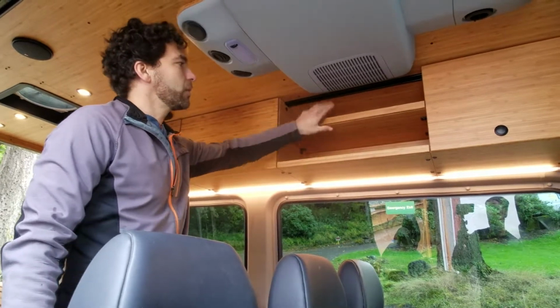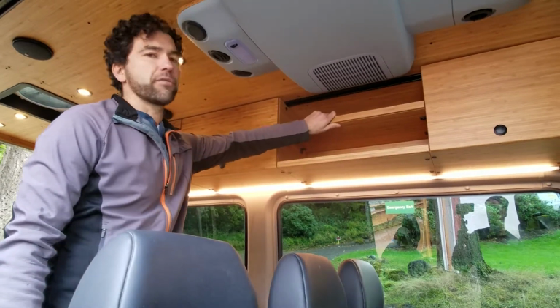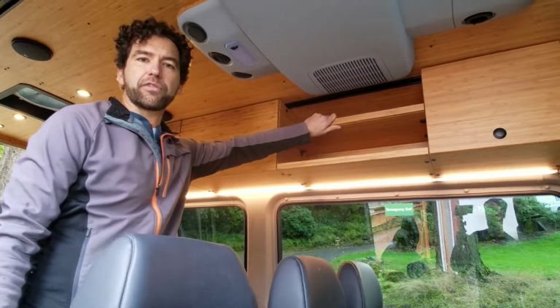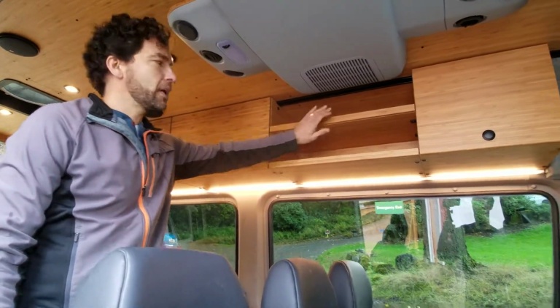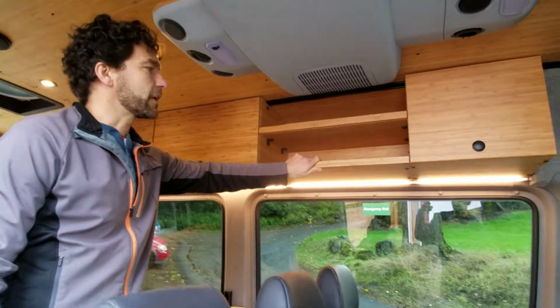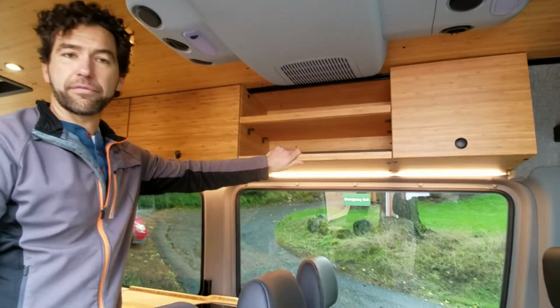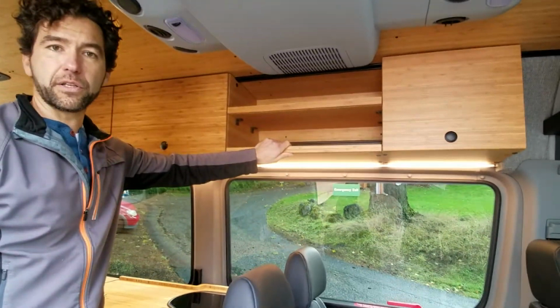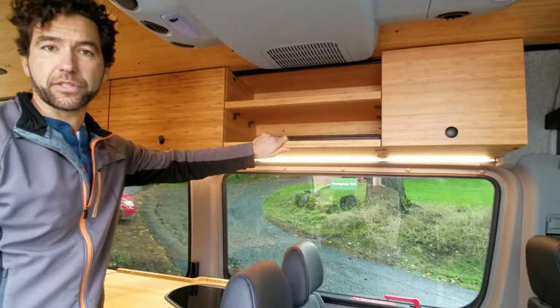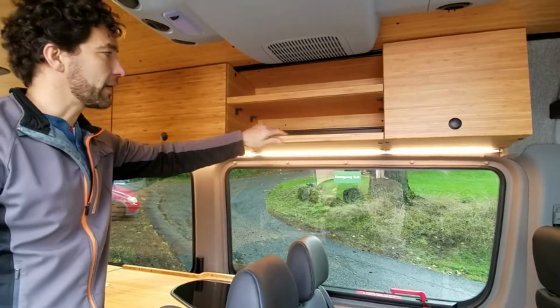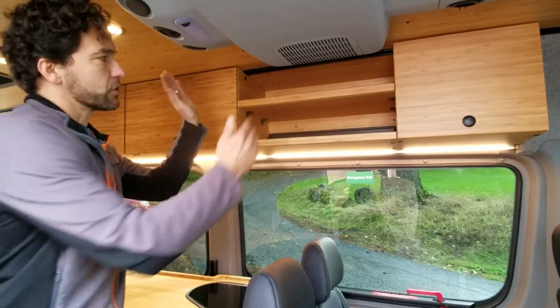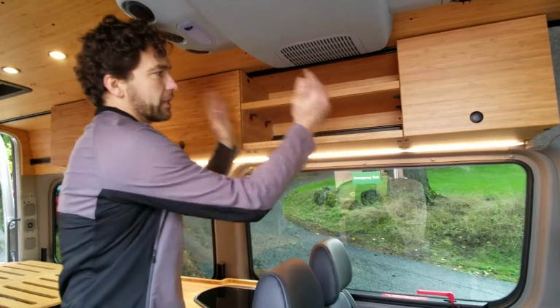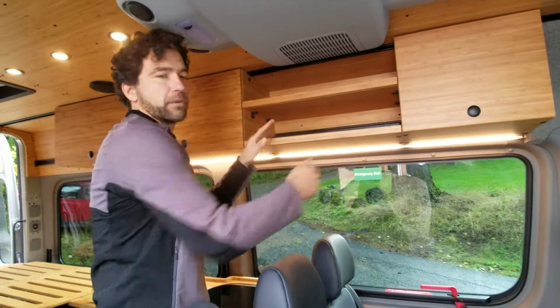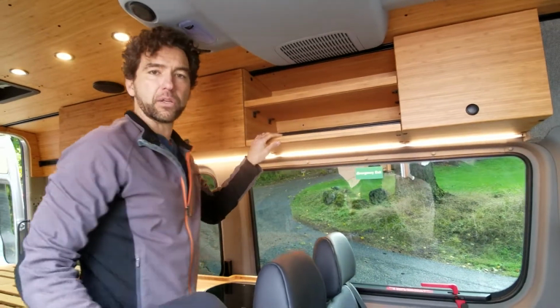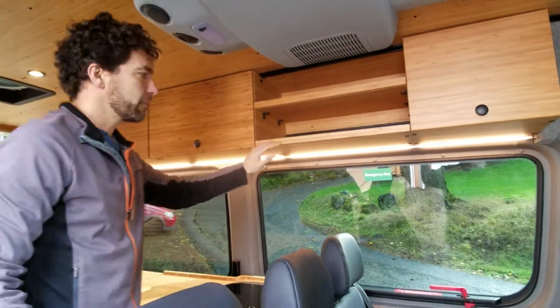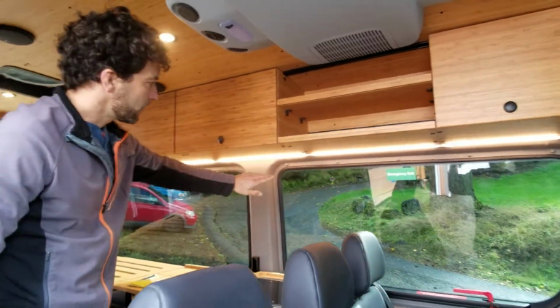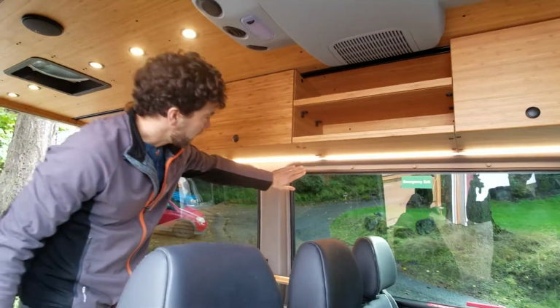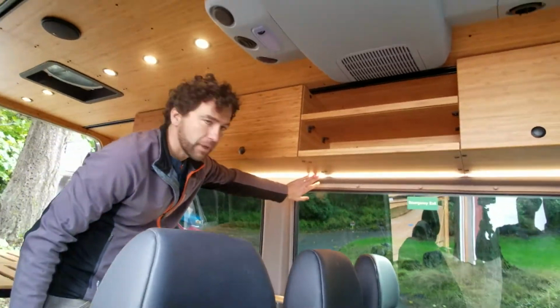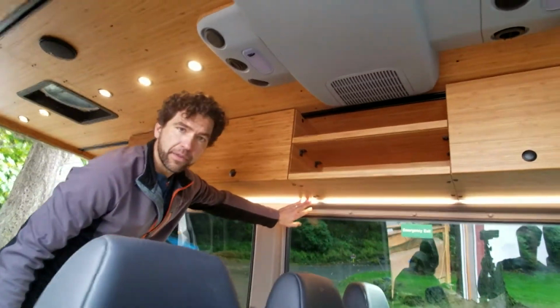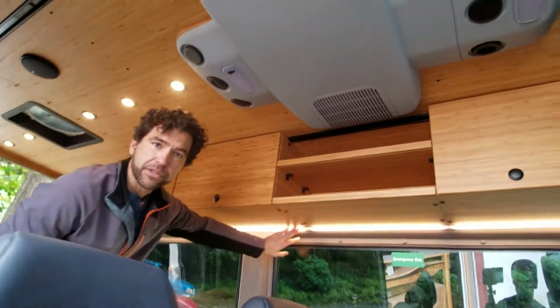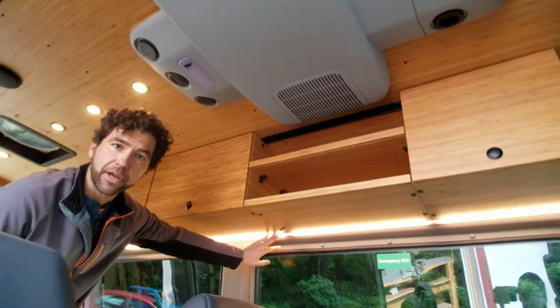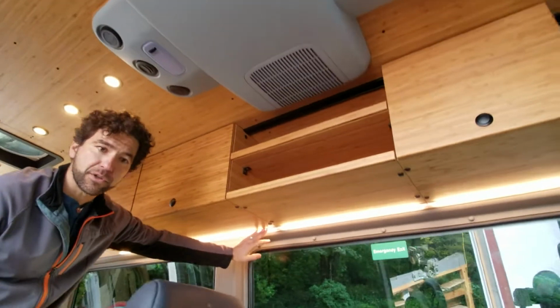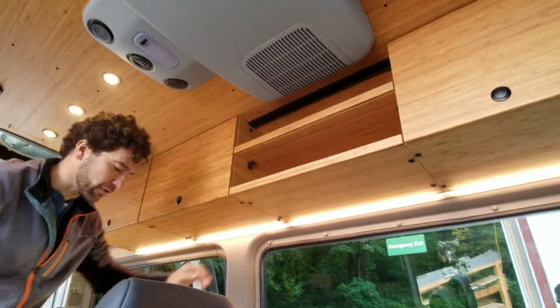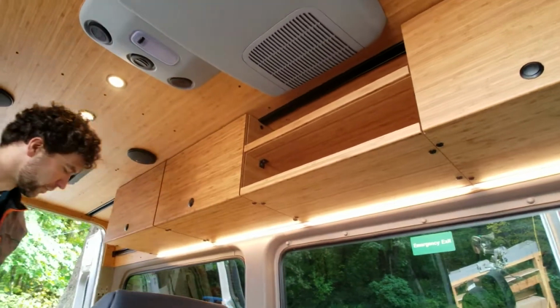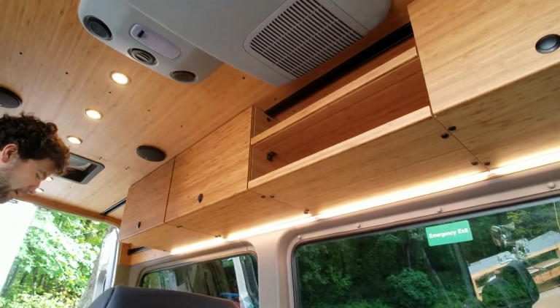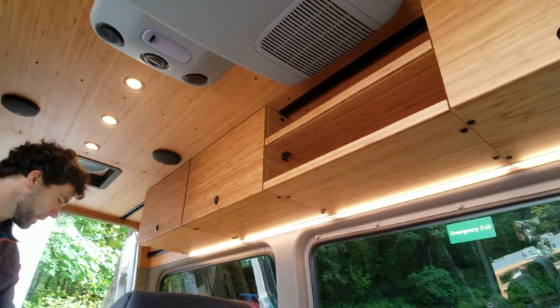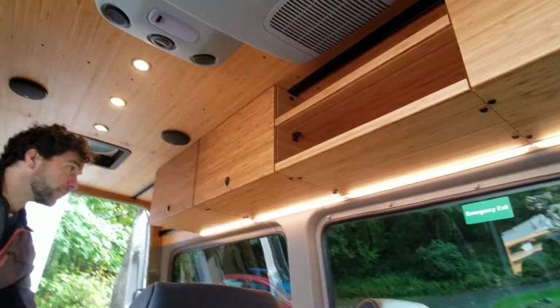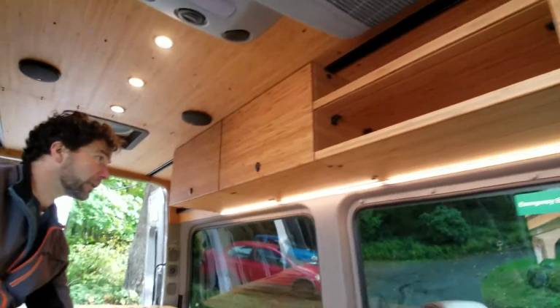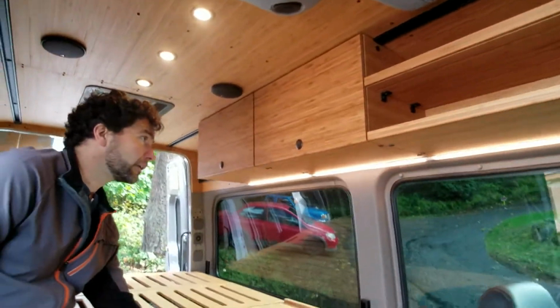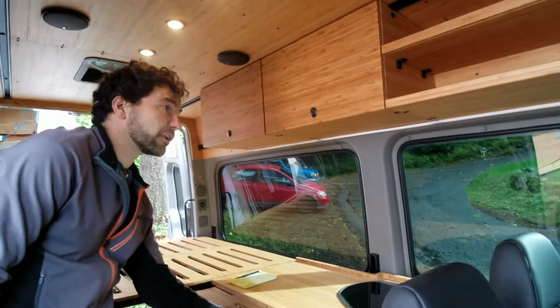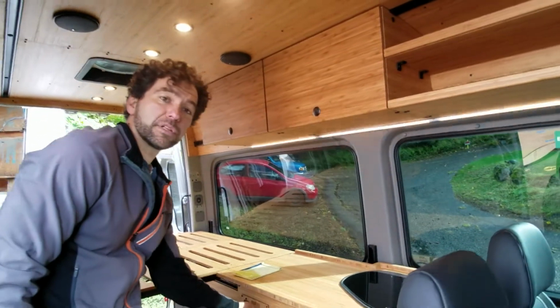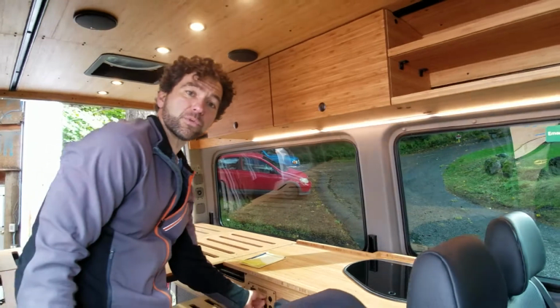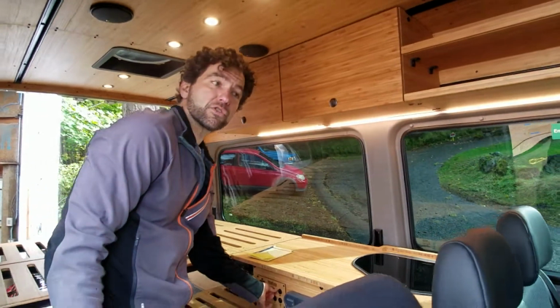We also have our shelf kit that can be modified by you or us if you'd like, just by cutting it down in width. We have our lighting that is standardized and goes underneath our 24-inch cabinets, and you can set it up on a dimmer or switch of your choice.